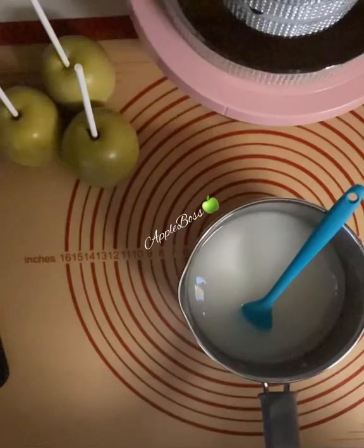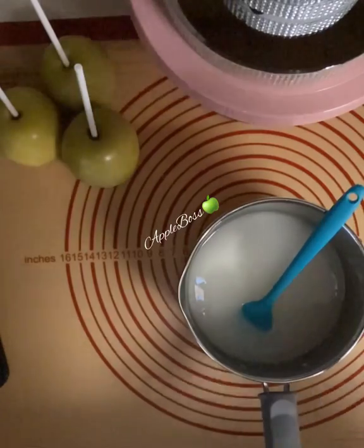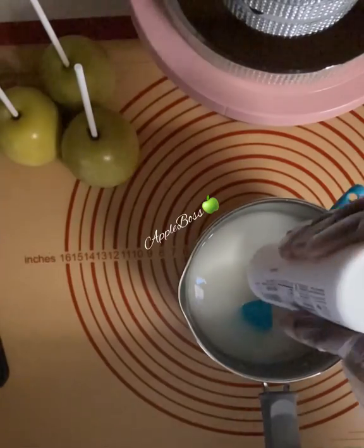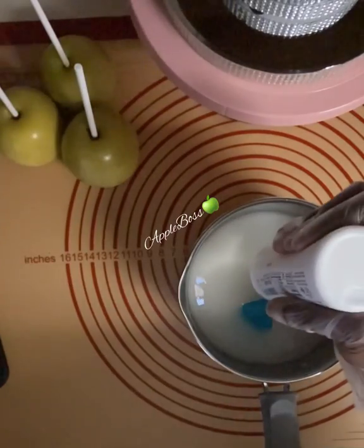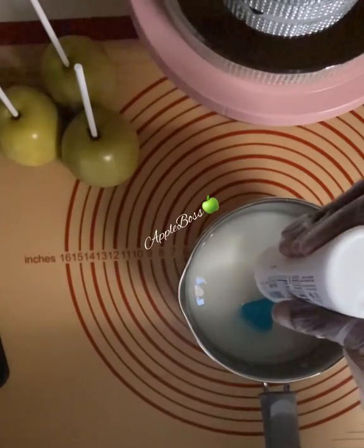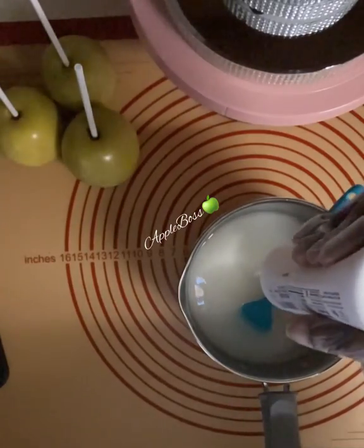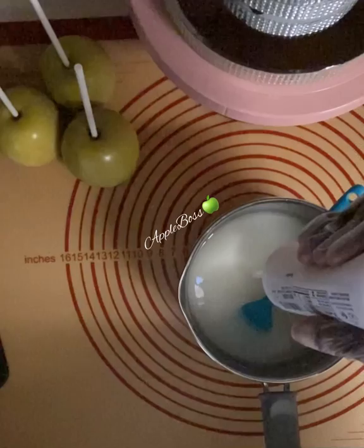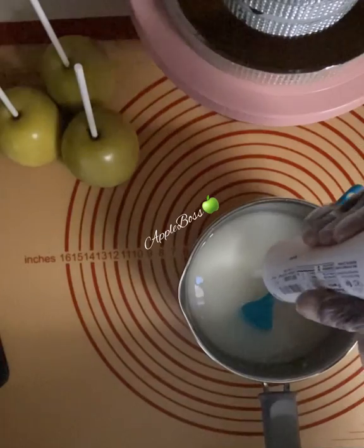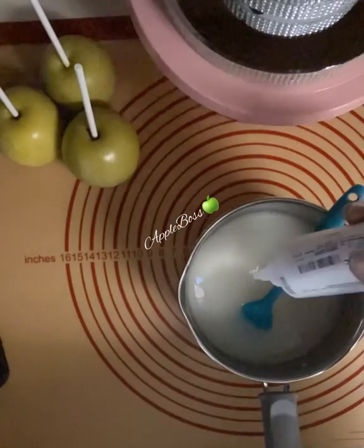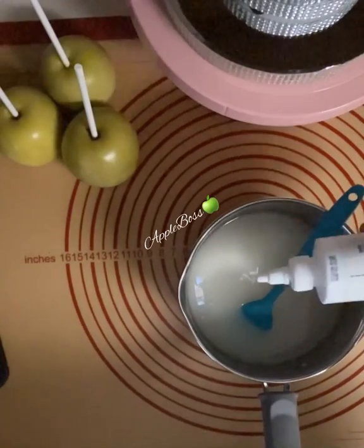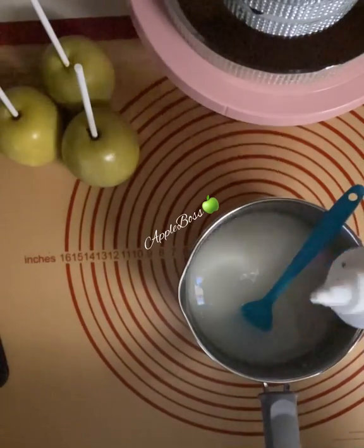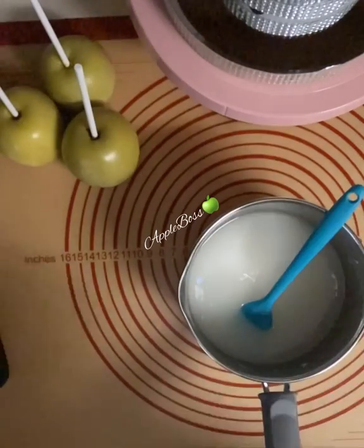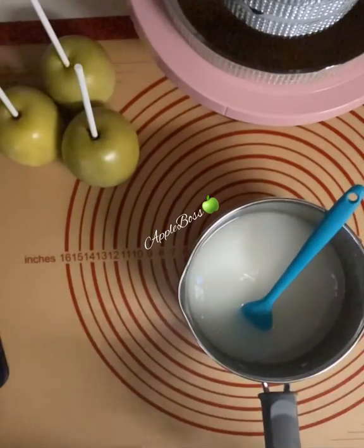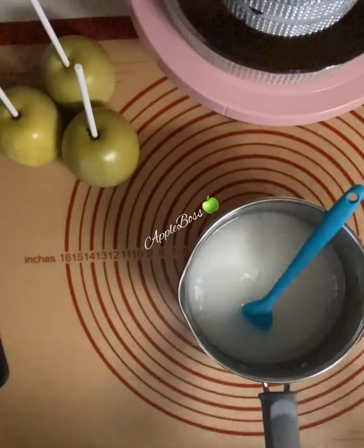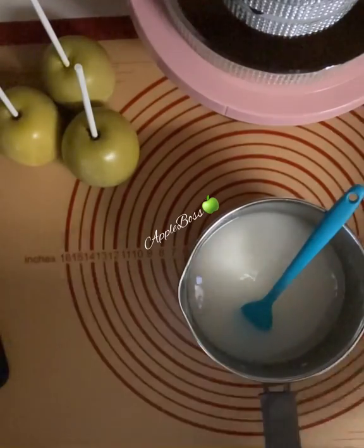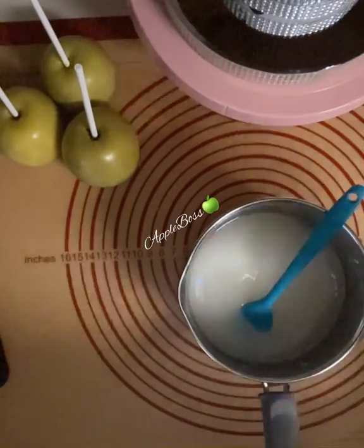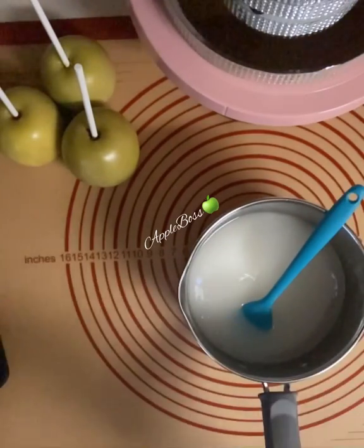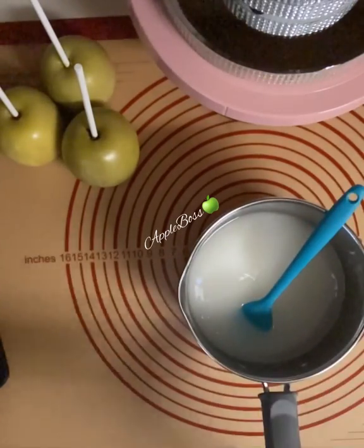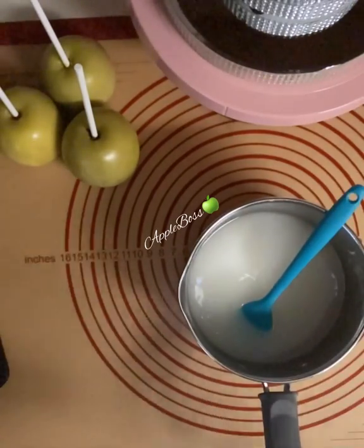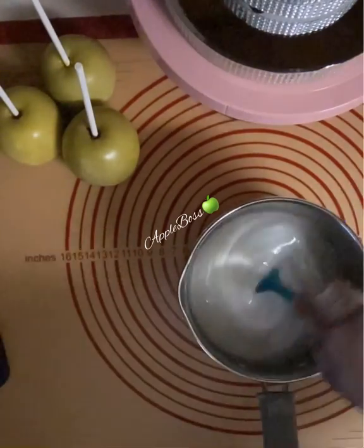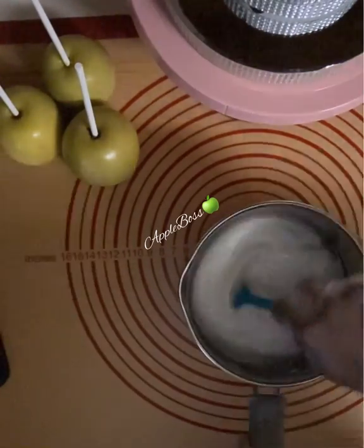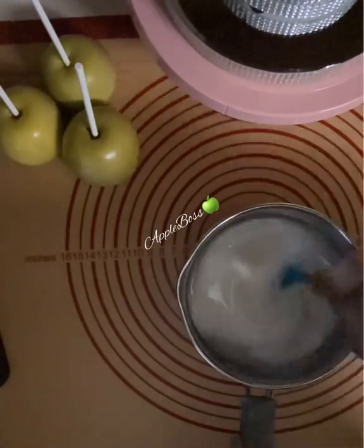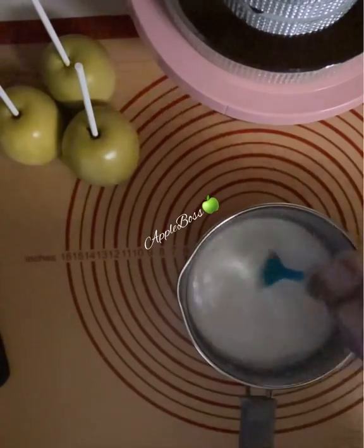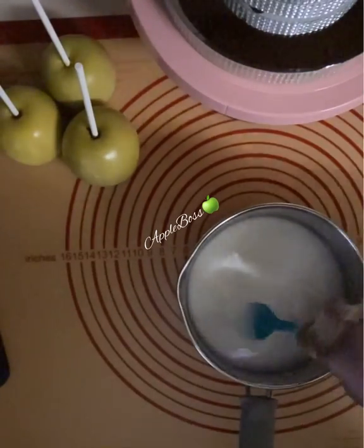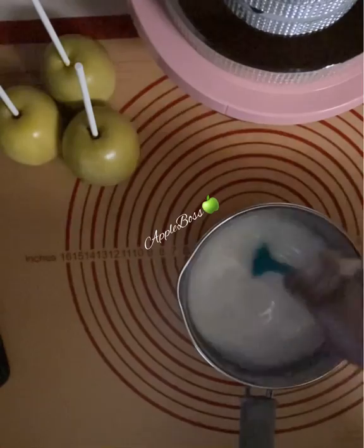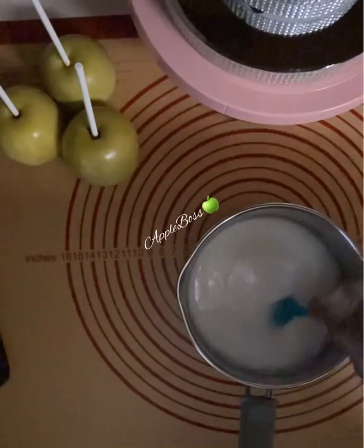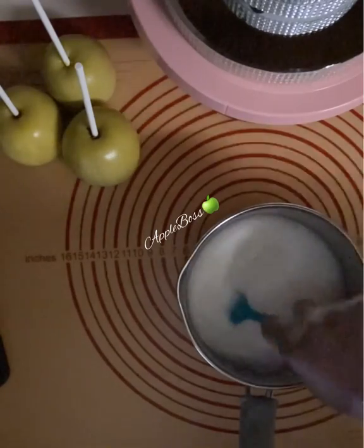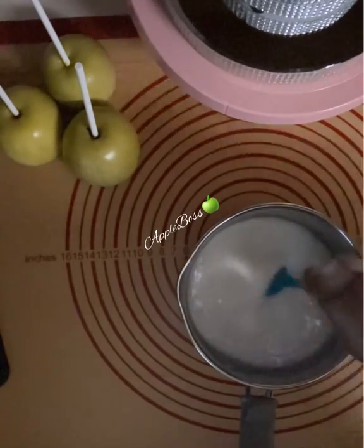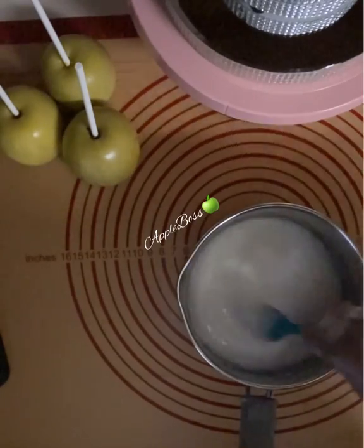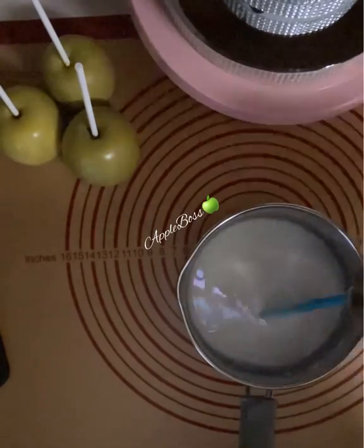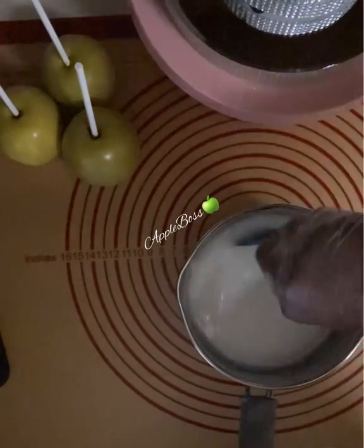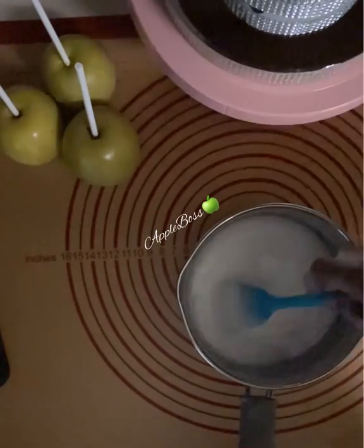I am going to be using my Chef Master's white gel food coloring, and I am also going to be using a super red from Americolor.